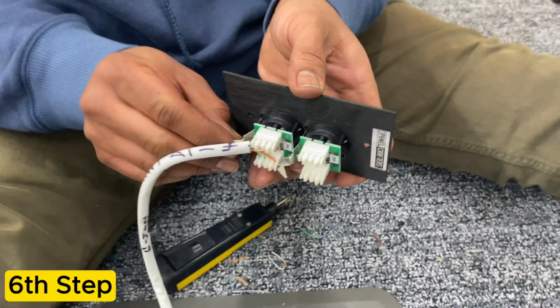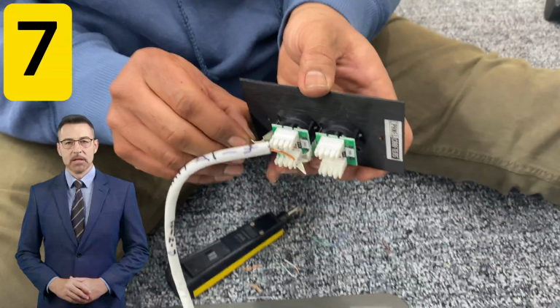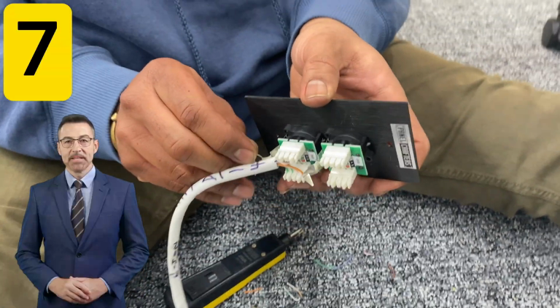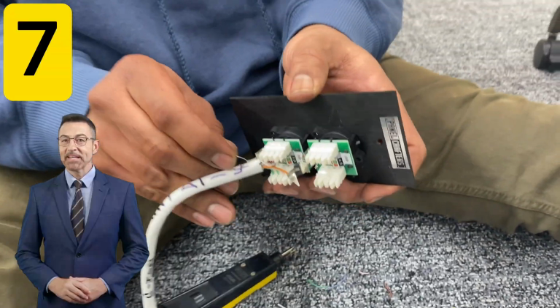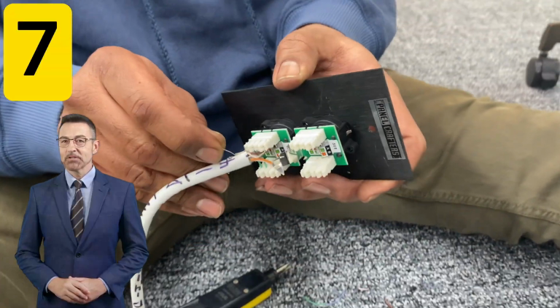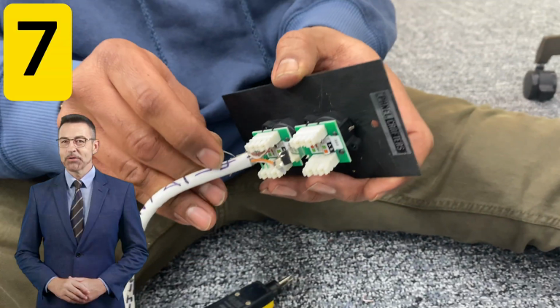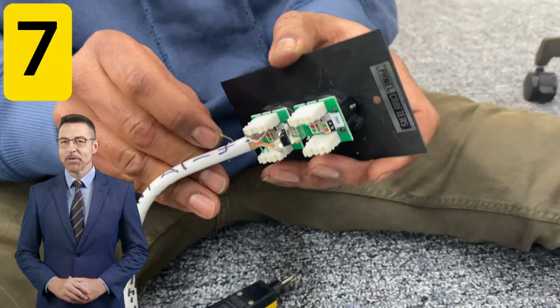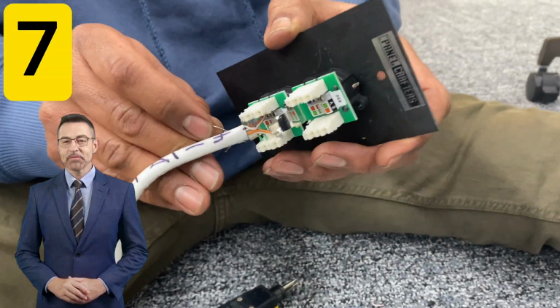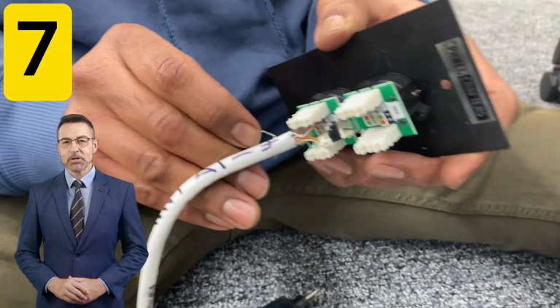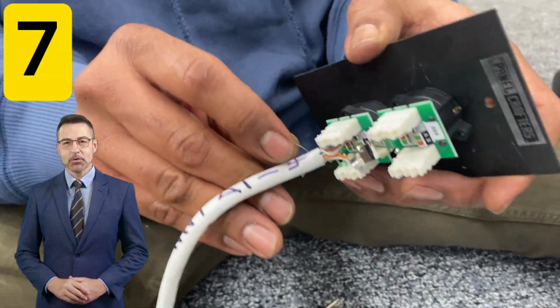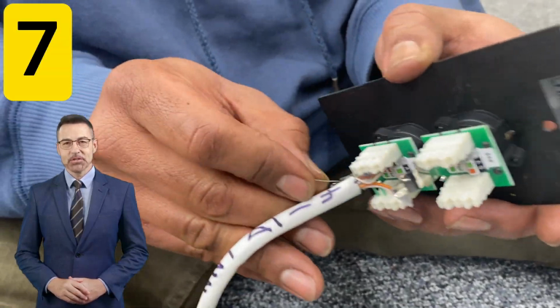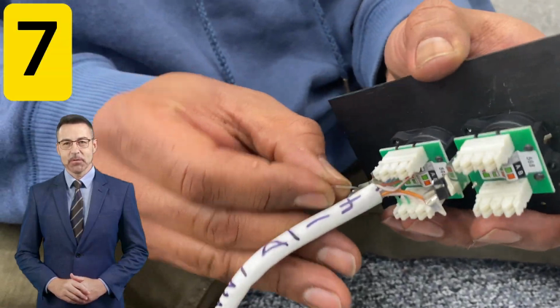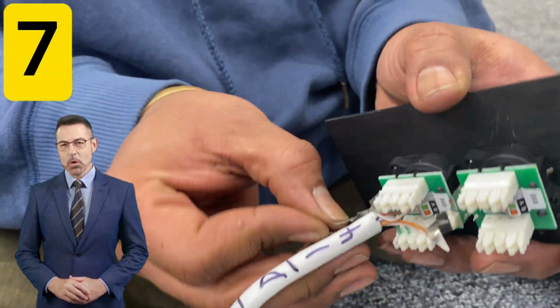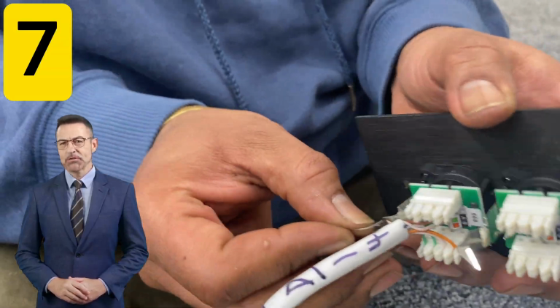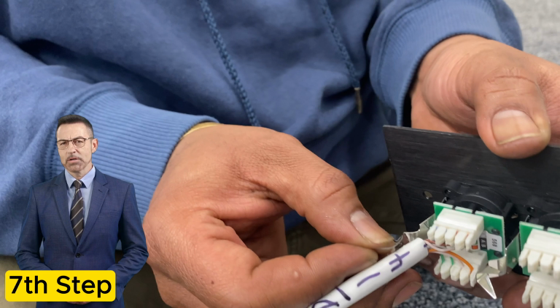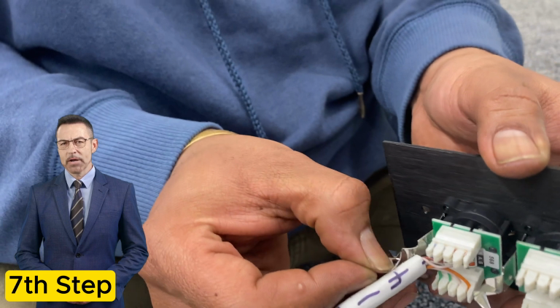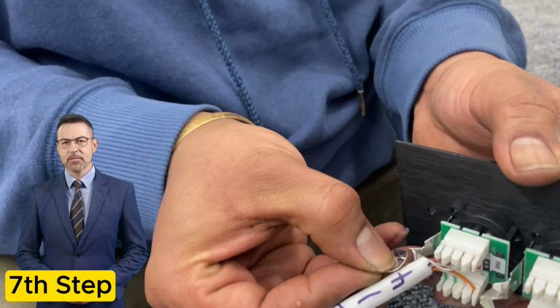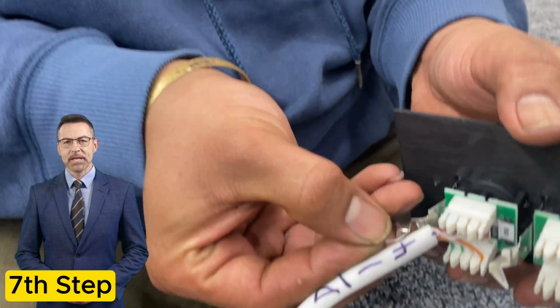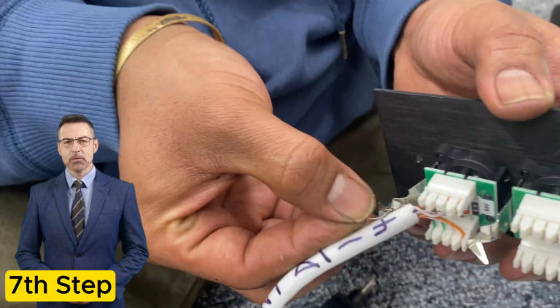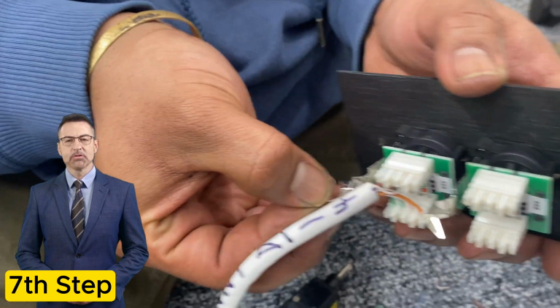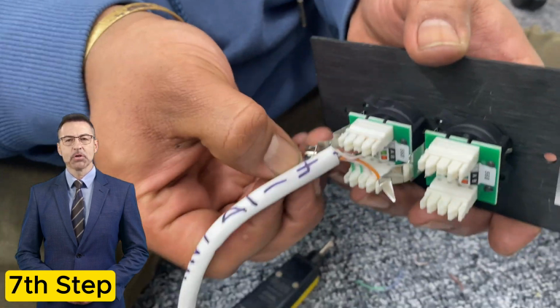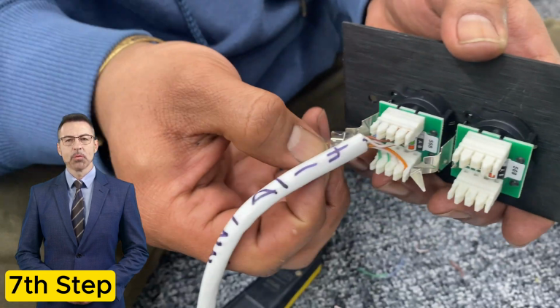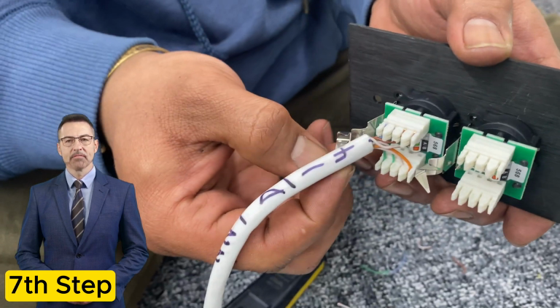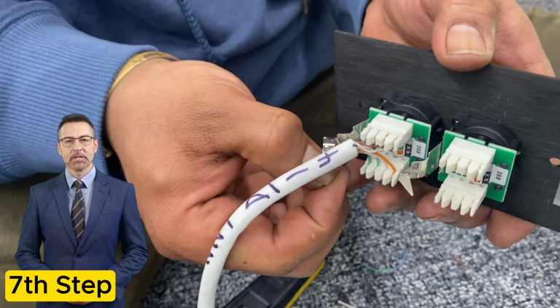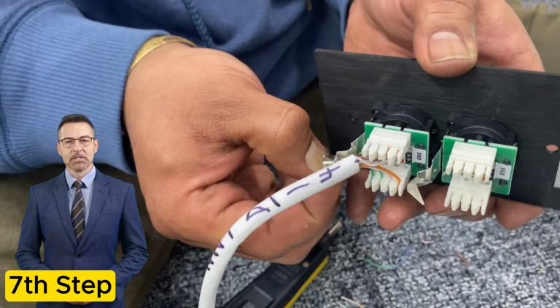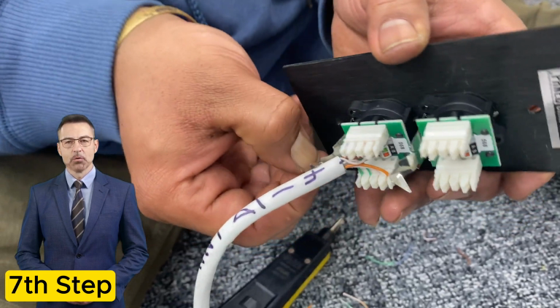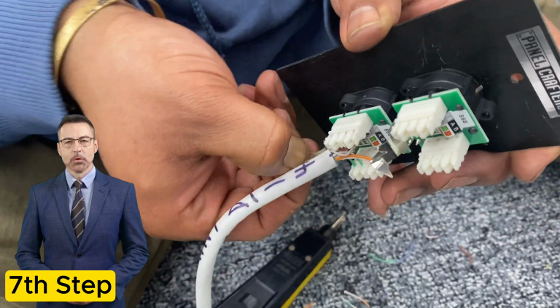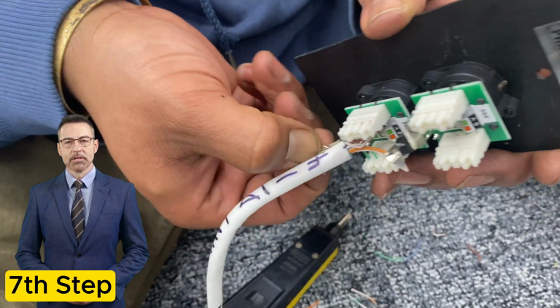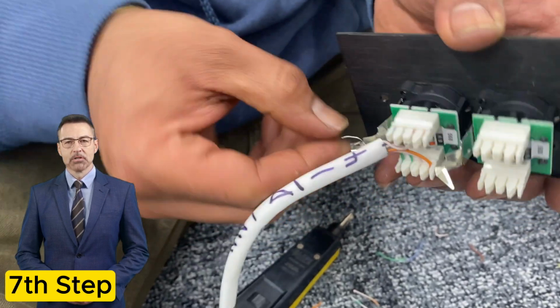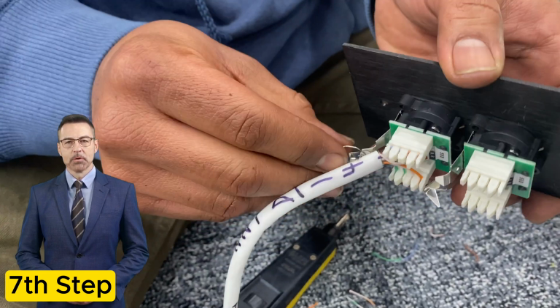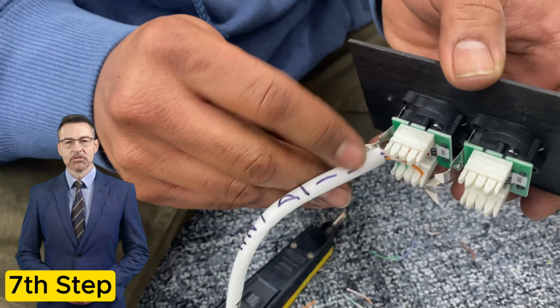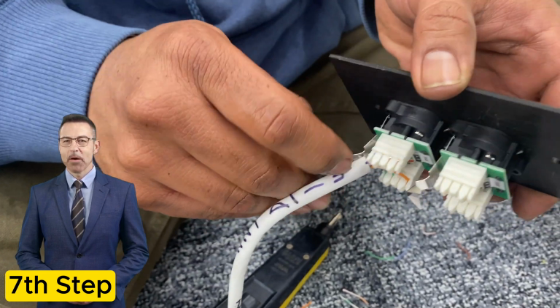AvHands is going to wrap the shield — or what some call the drain wire — from the cable to the shield plate from the keystone port he just punched down.